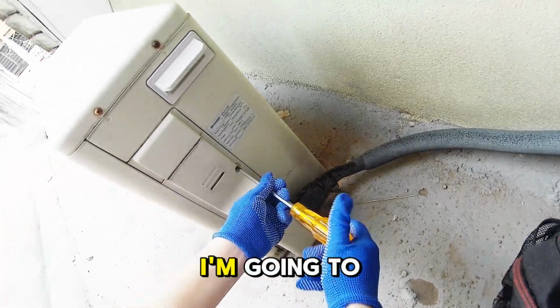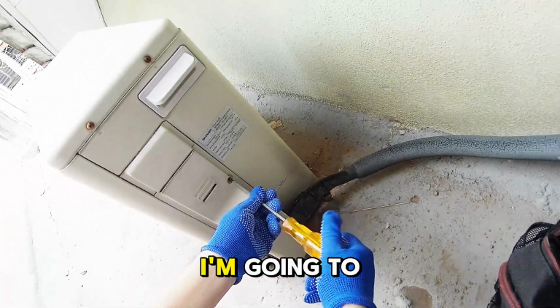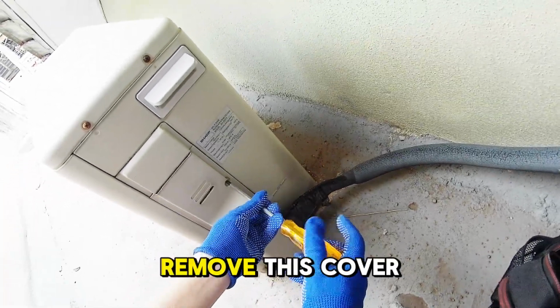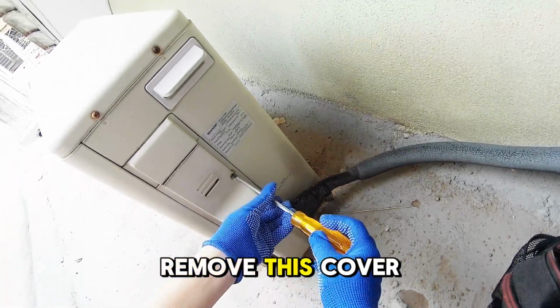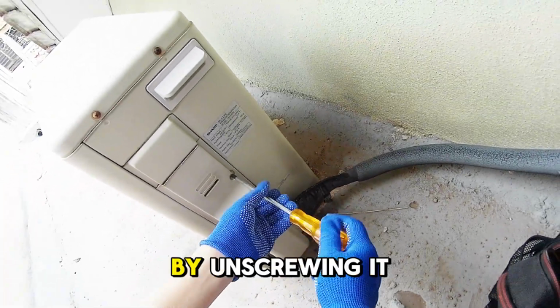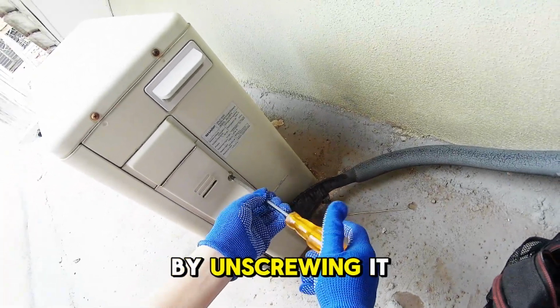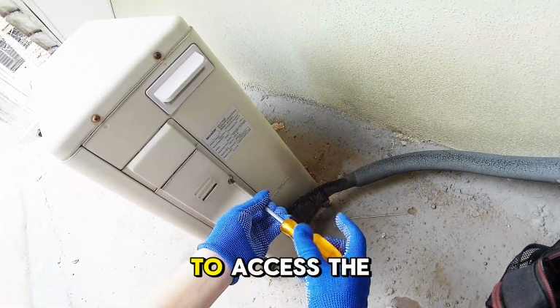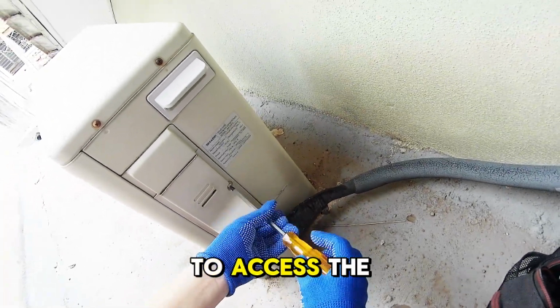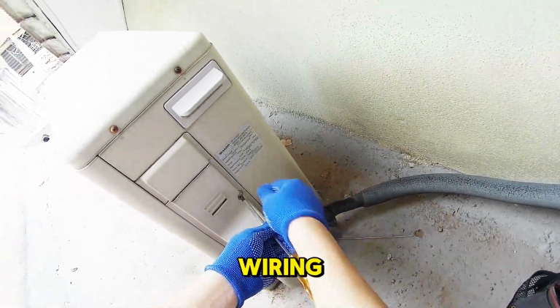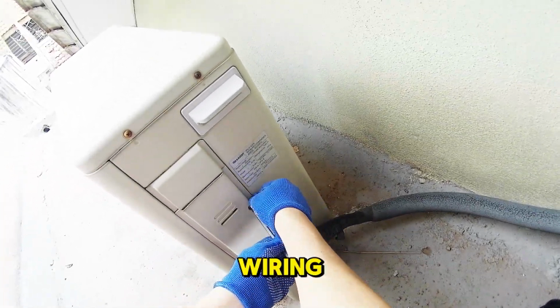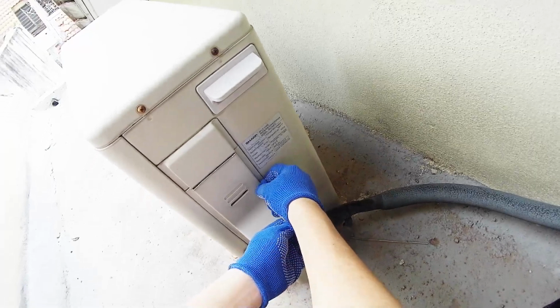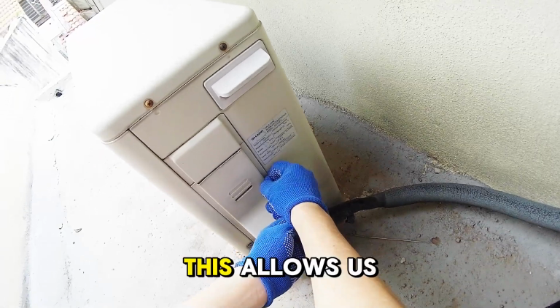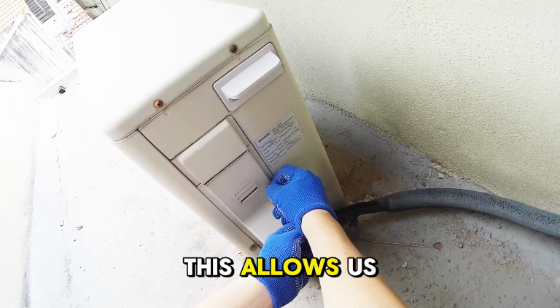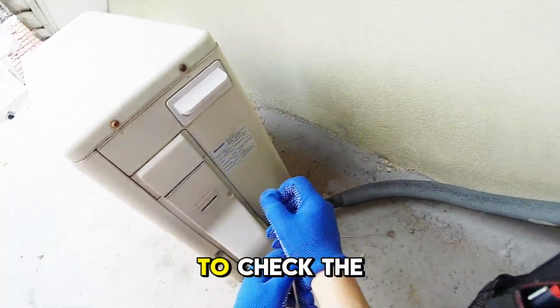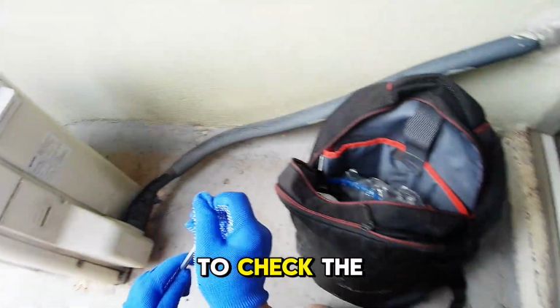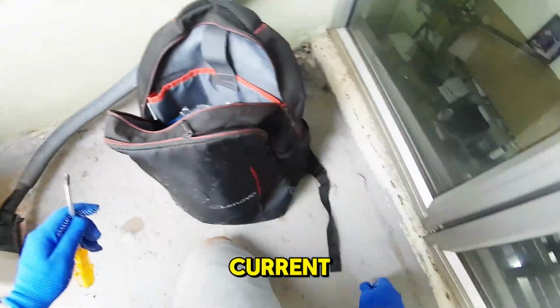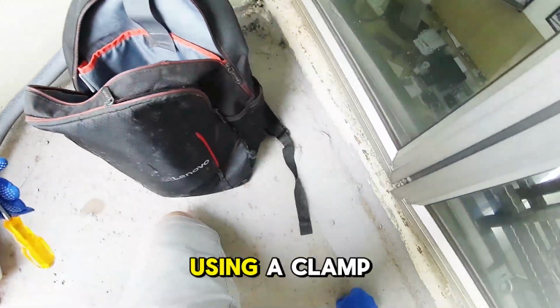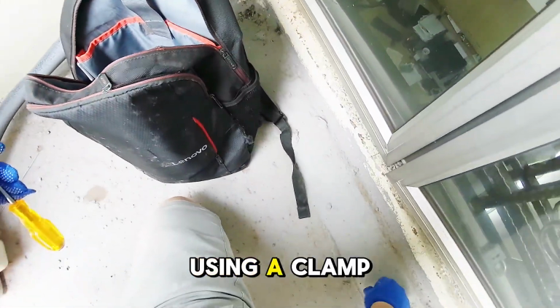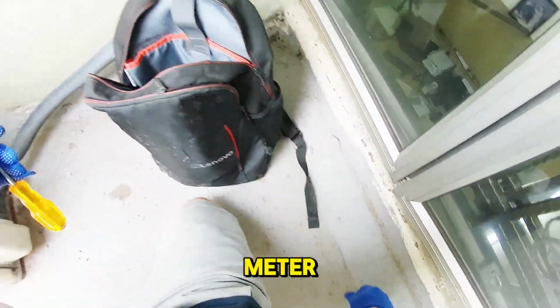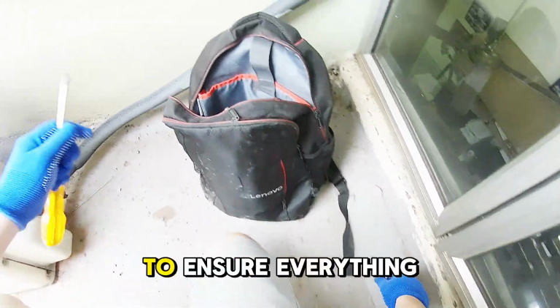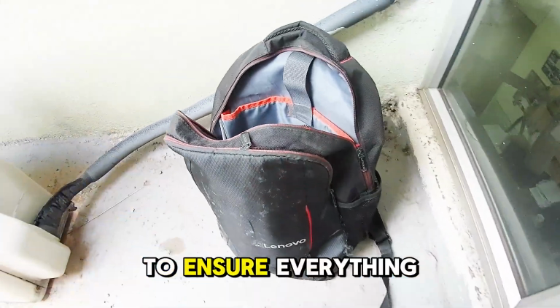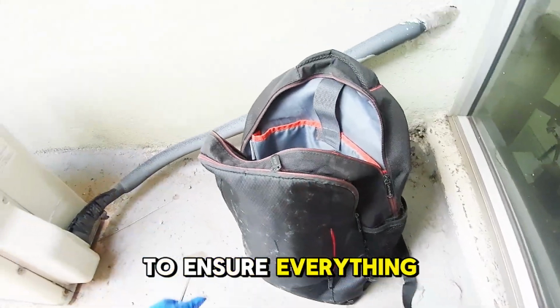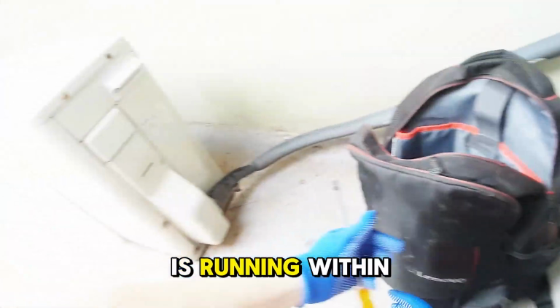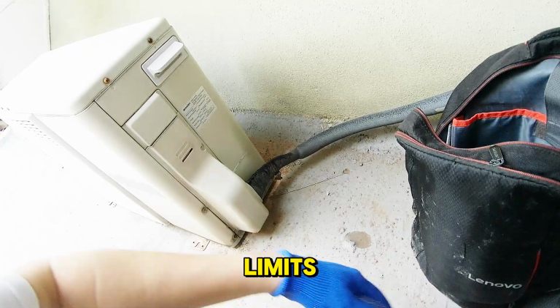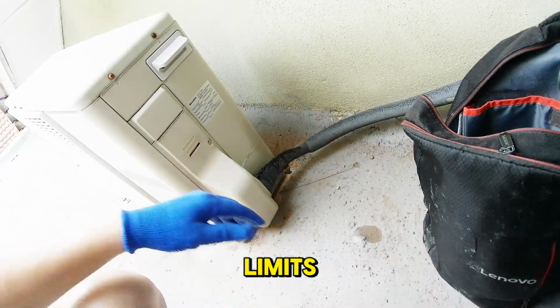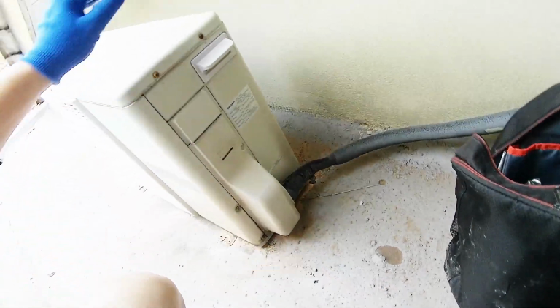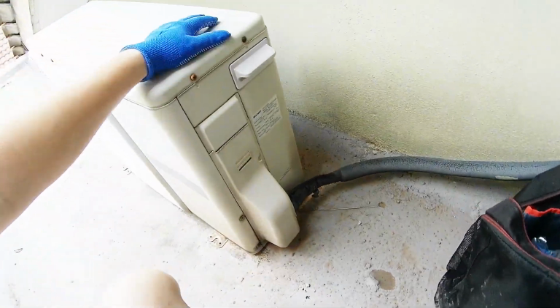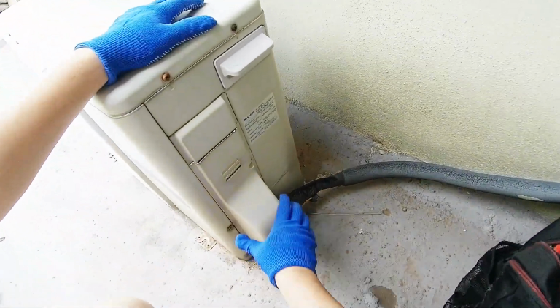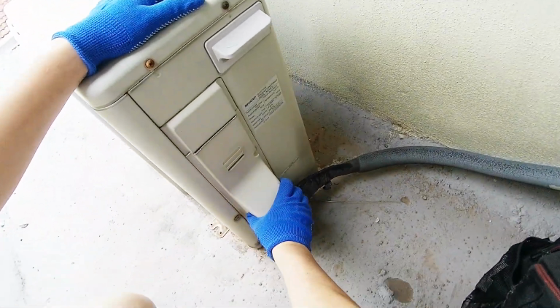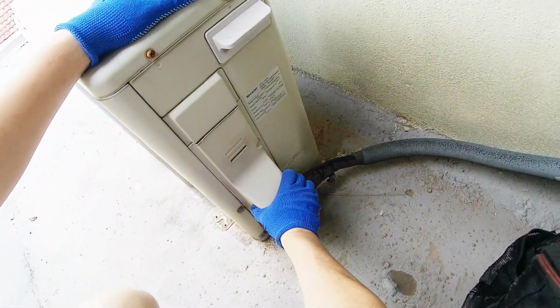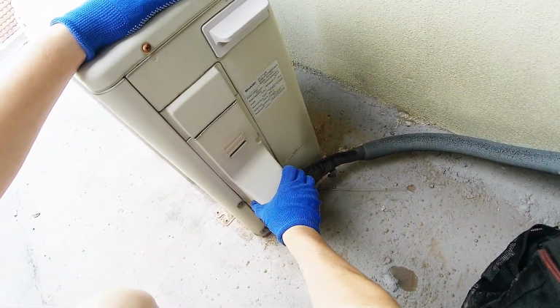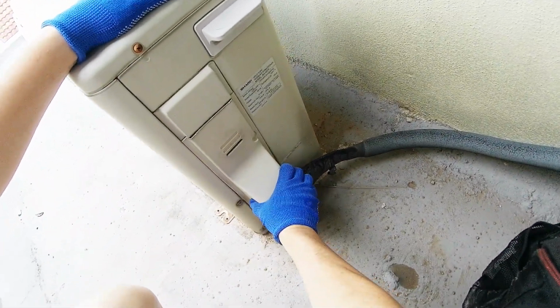I'm going to remove this cover by unscrewing it to access the wiring. This allows us to check the current using a clamp meter to ensure everything is running within limits. I'm going to remove this.